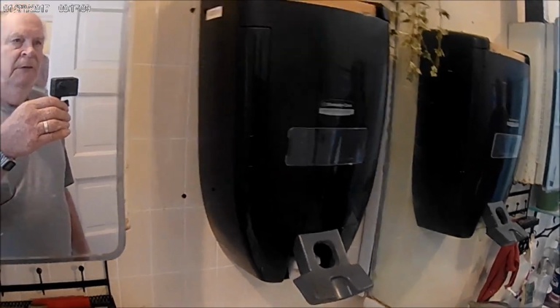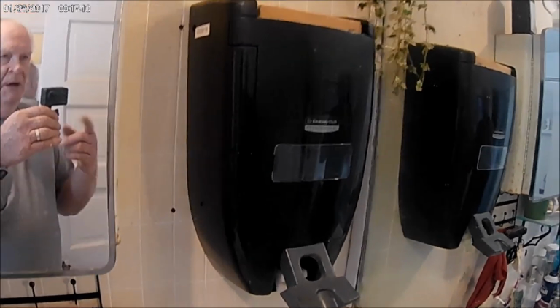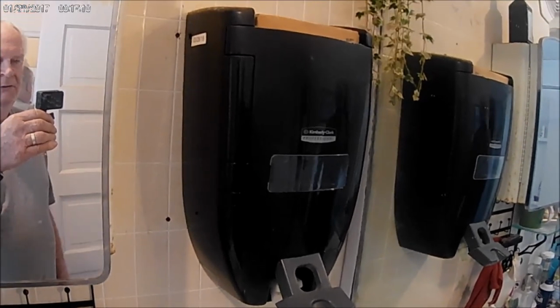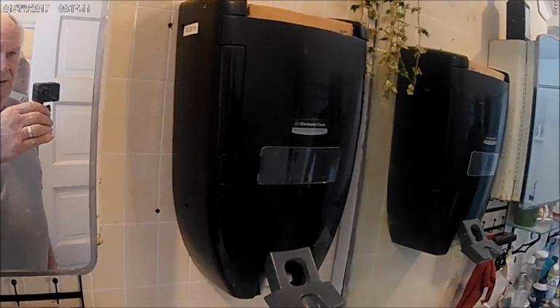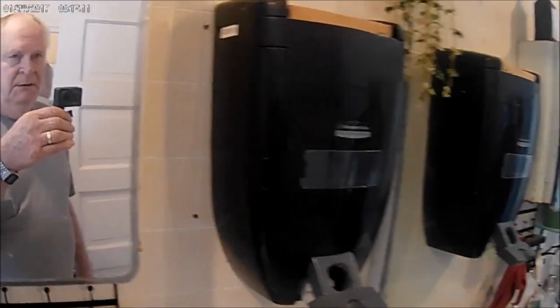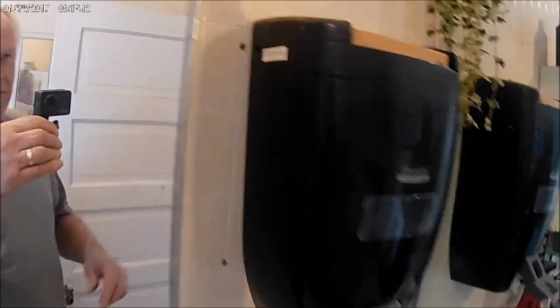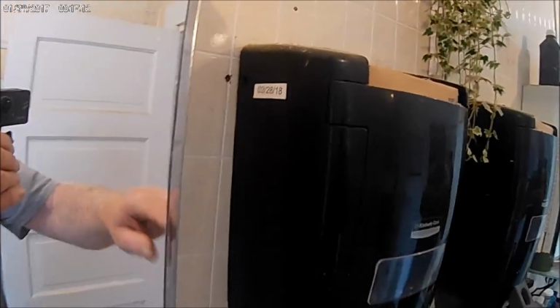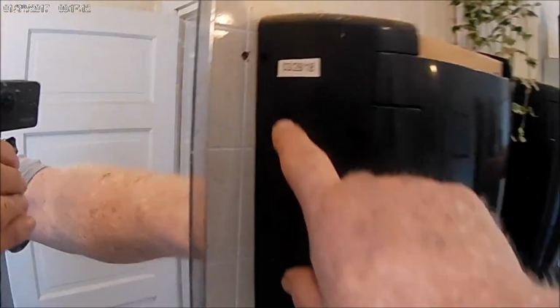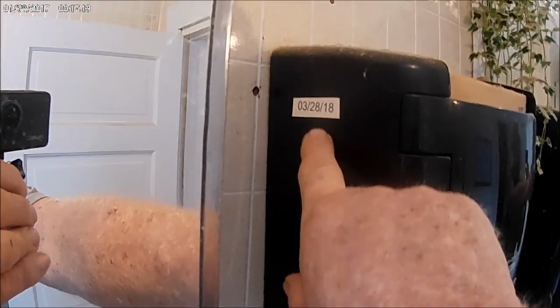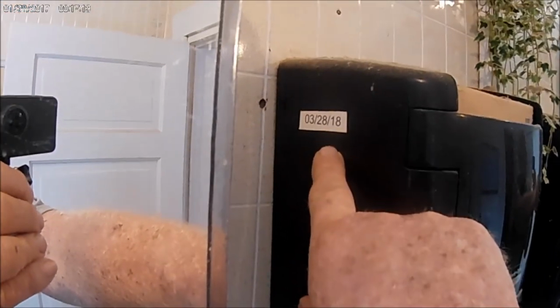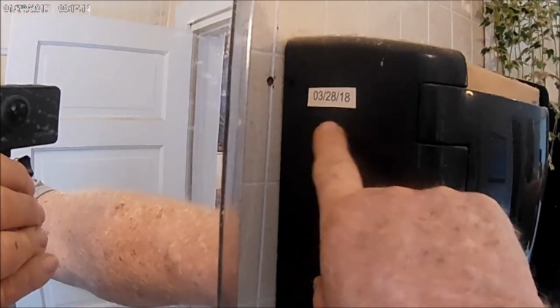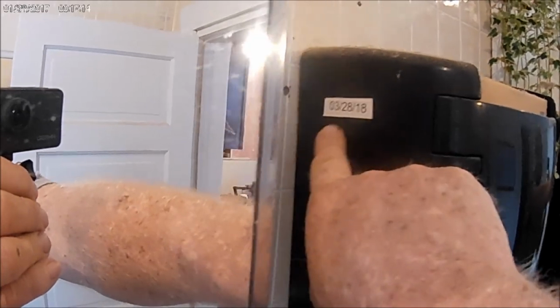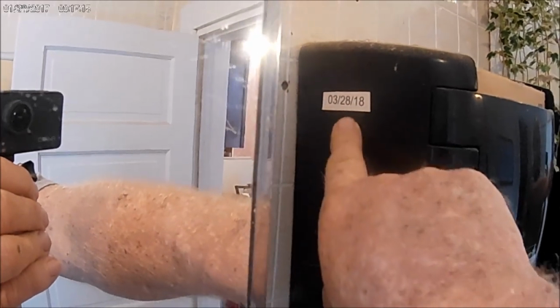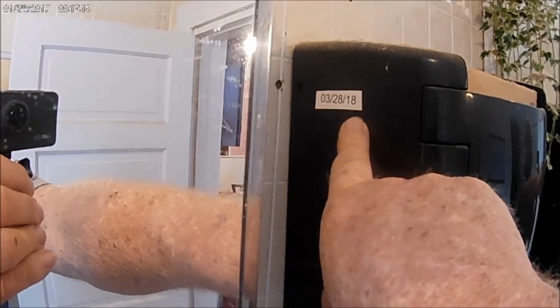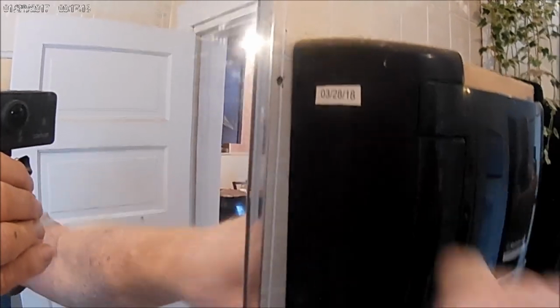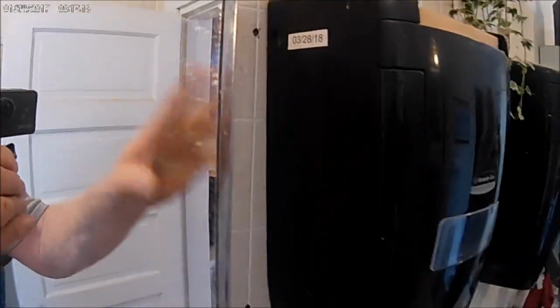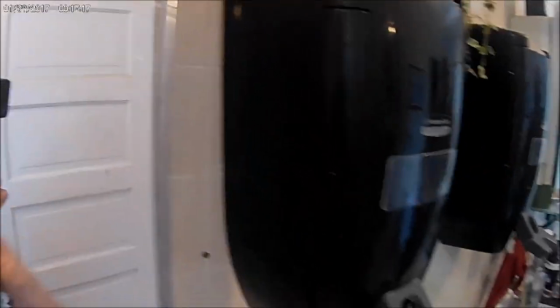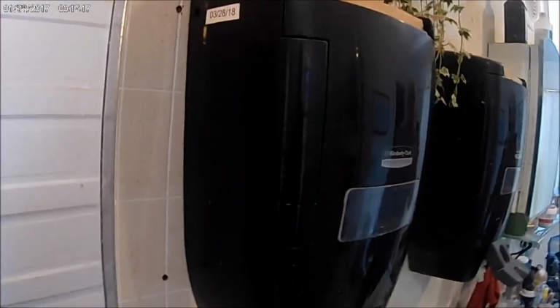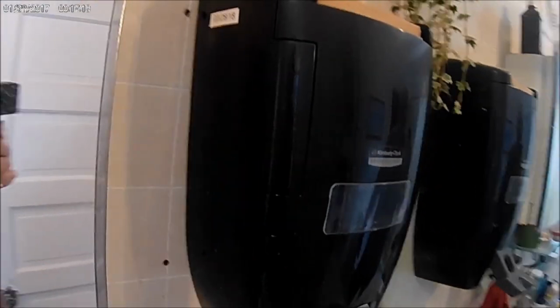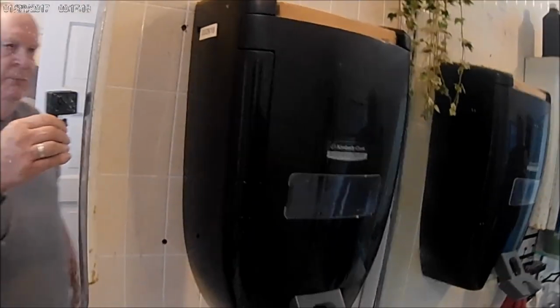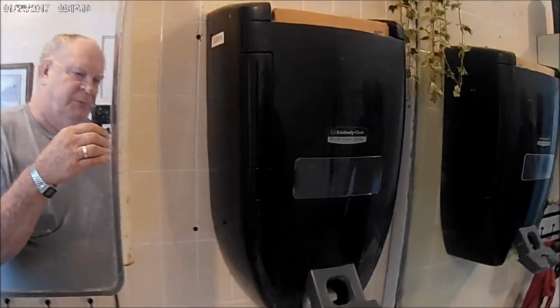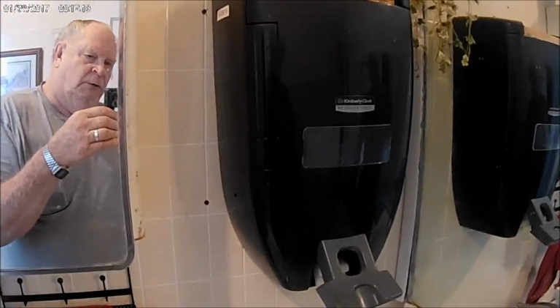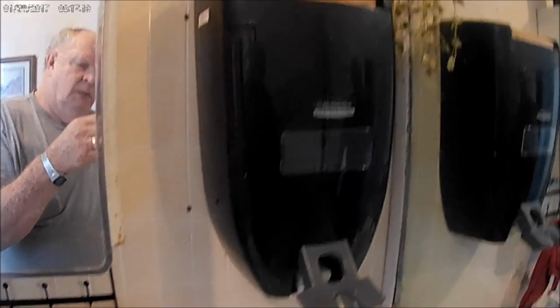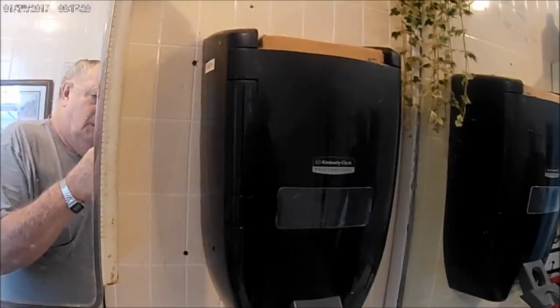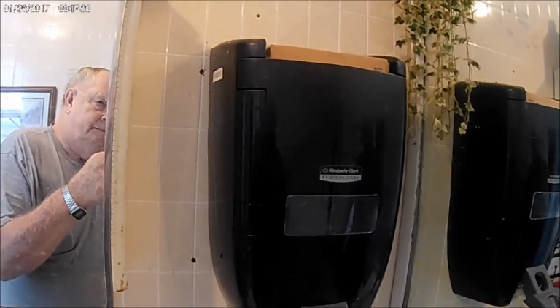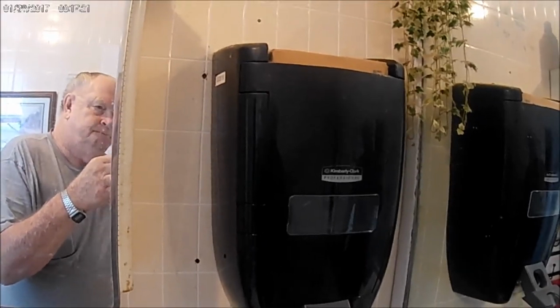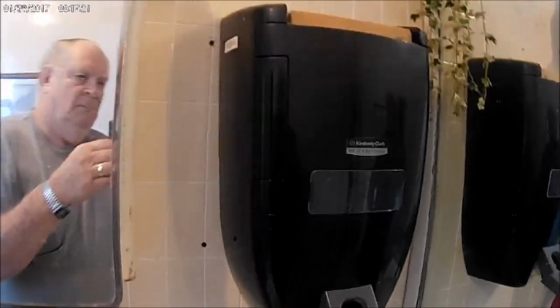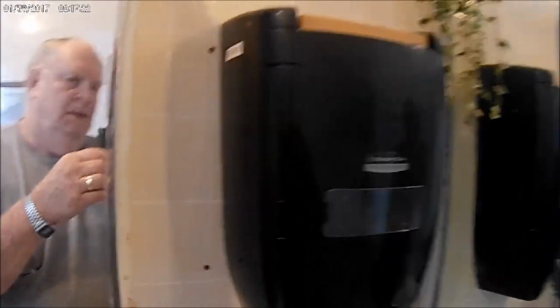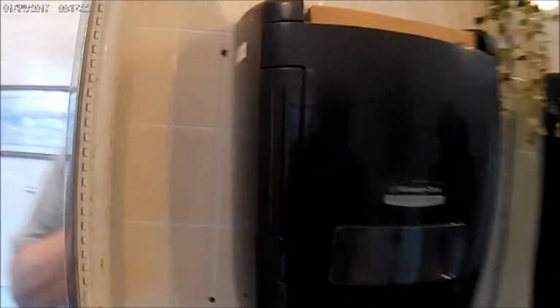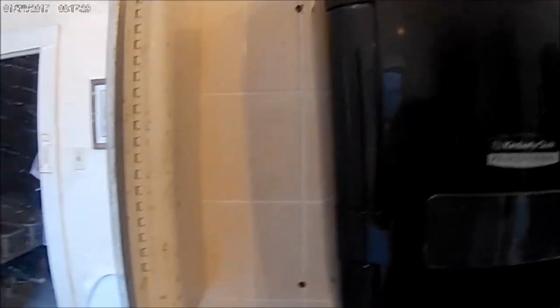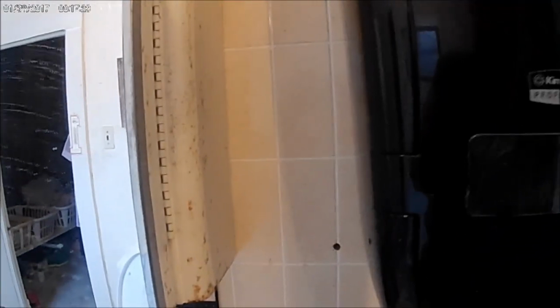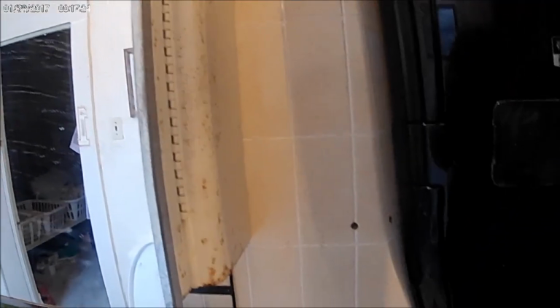I think that box was like 60 bucks. But this is when I installed it right there — 328.18 — and it's not even out now, but I'm going to try to put some more soap in it.